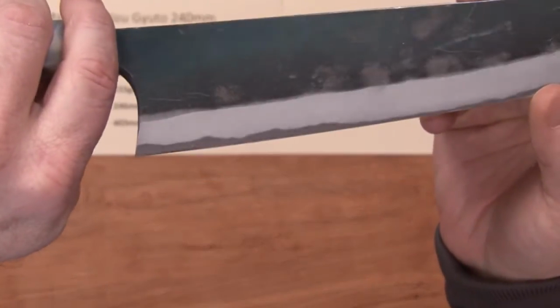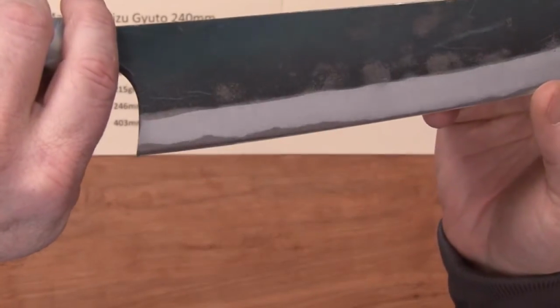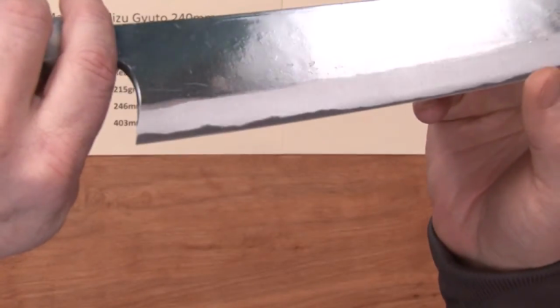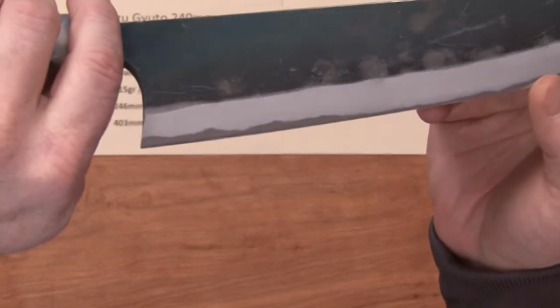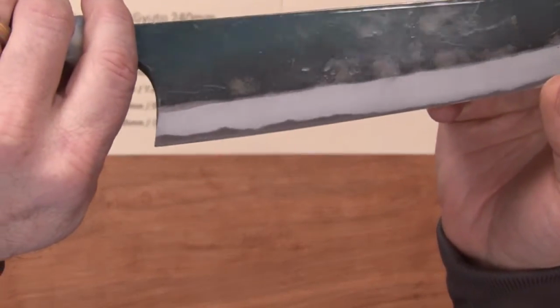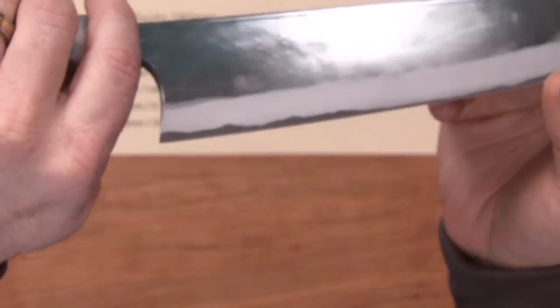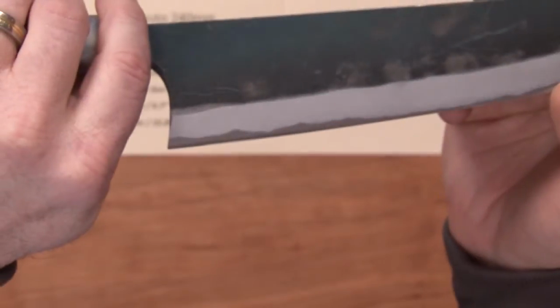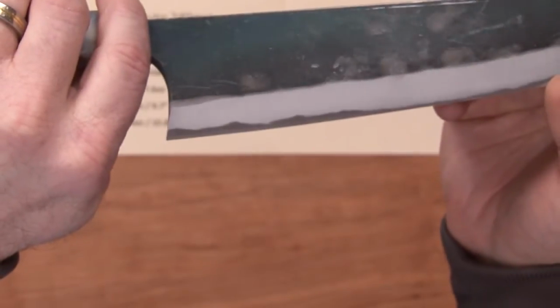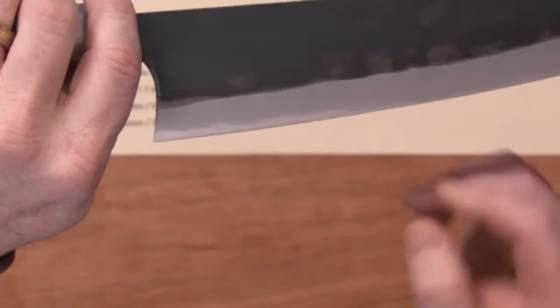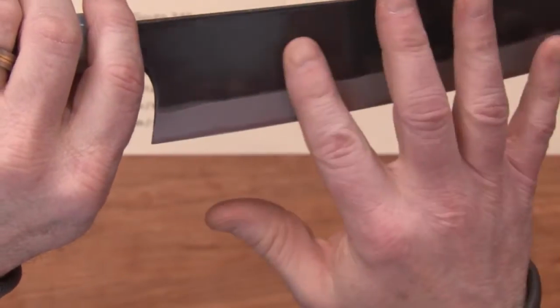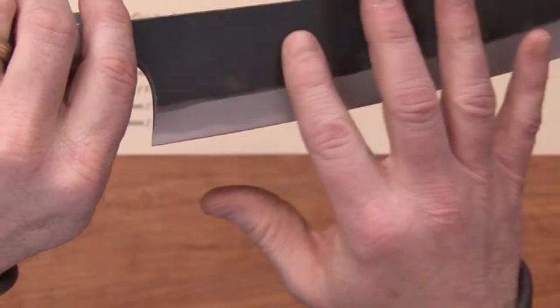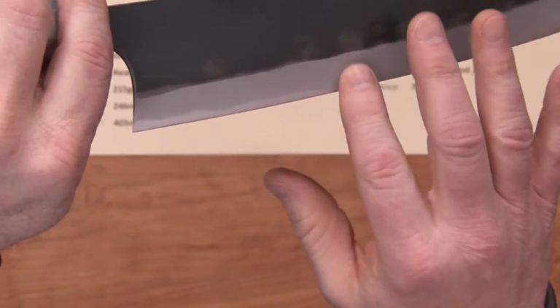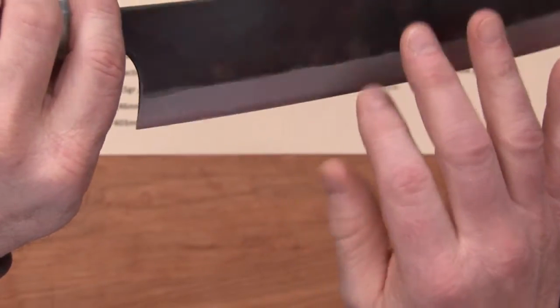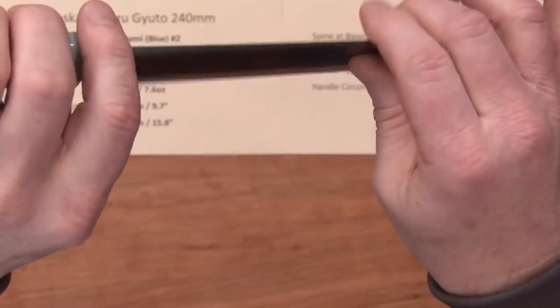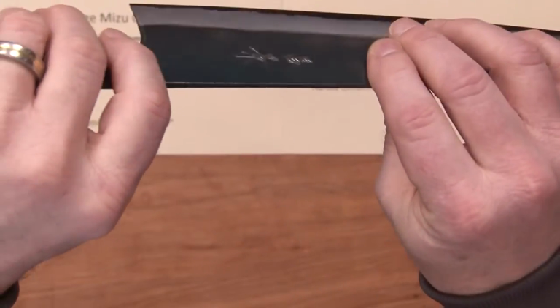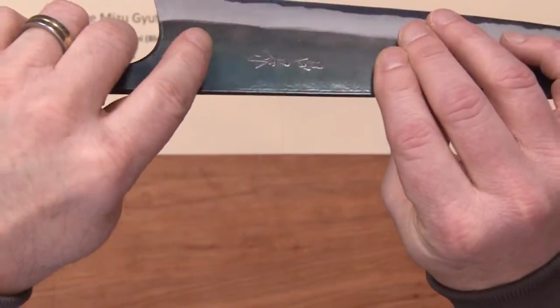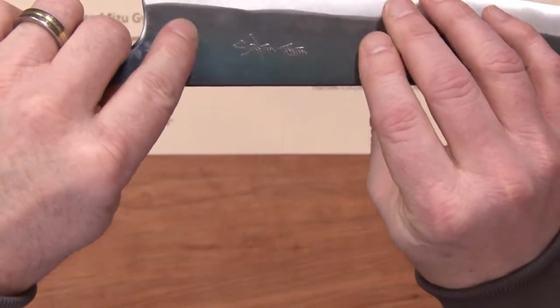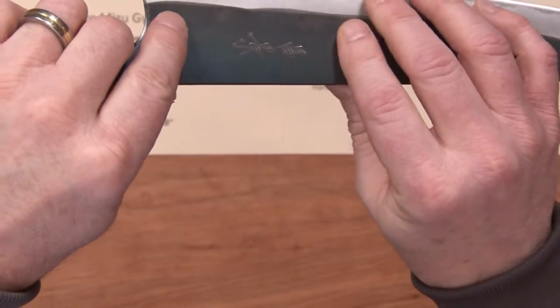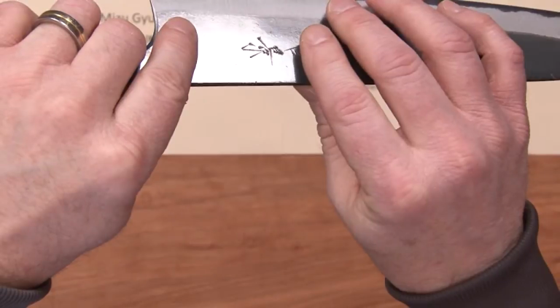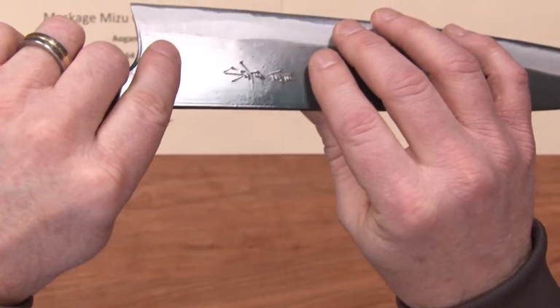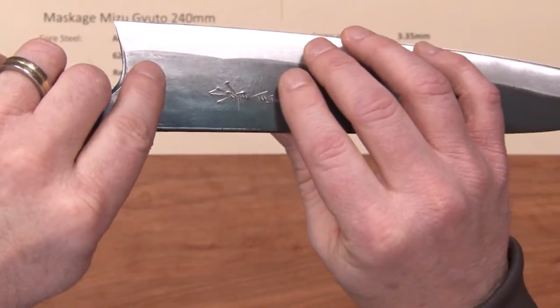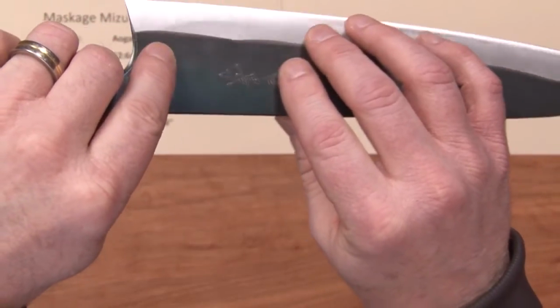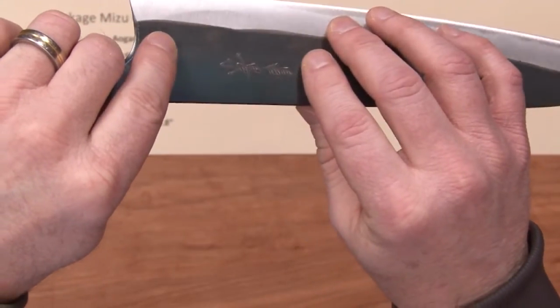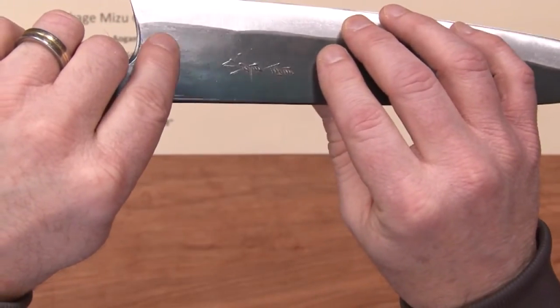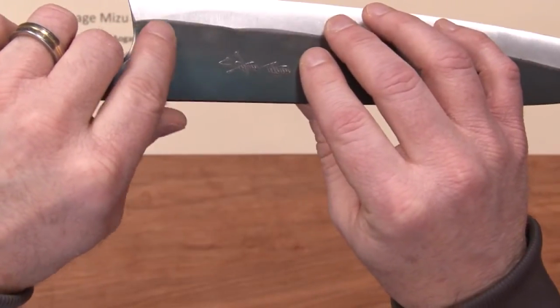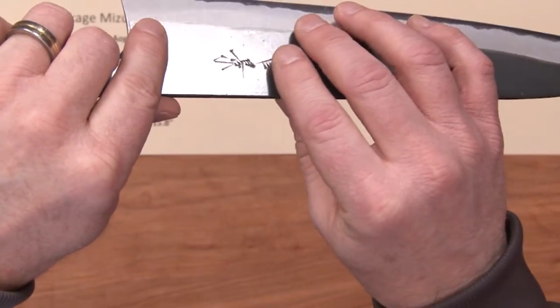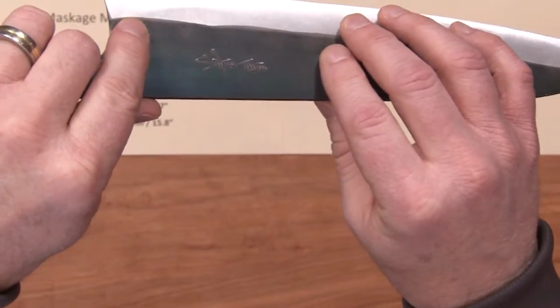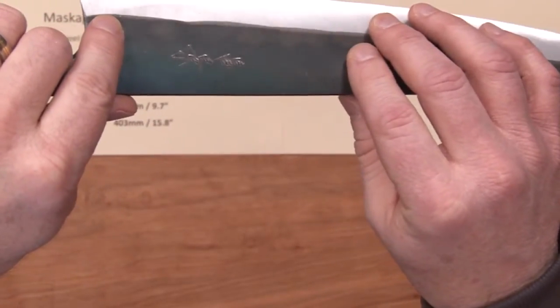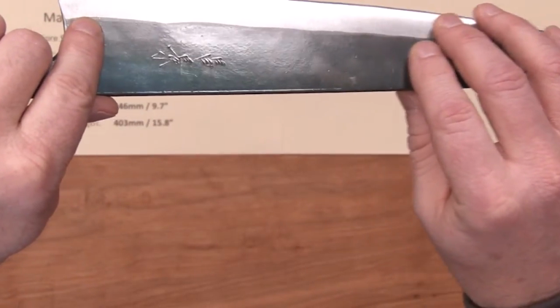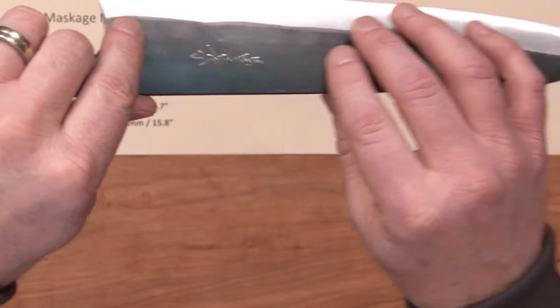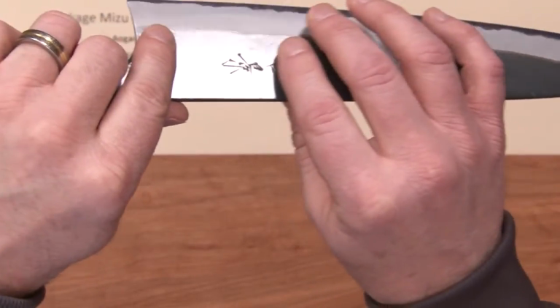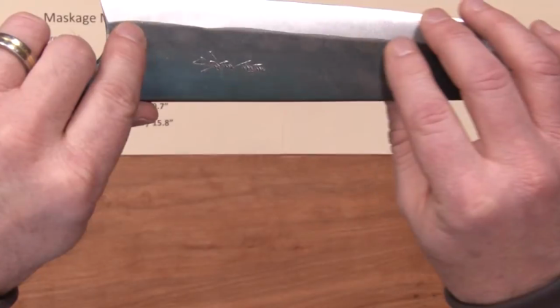It has a Kurouchi blacksmith finish on it, a very smooth KU finish. In addition, they've also coated the blade with lacquer as well, so it's got kind of a double protection on this particular one, but it's a nice KU finish.